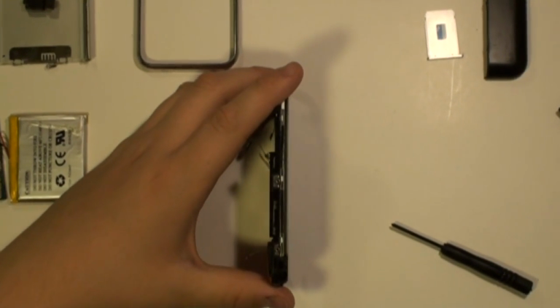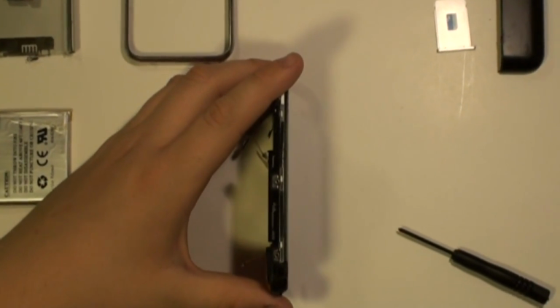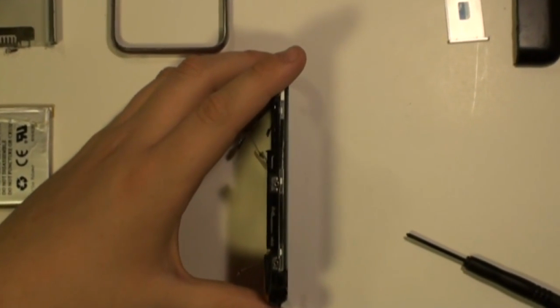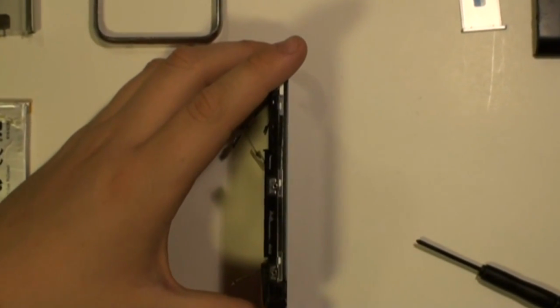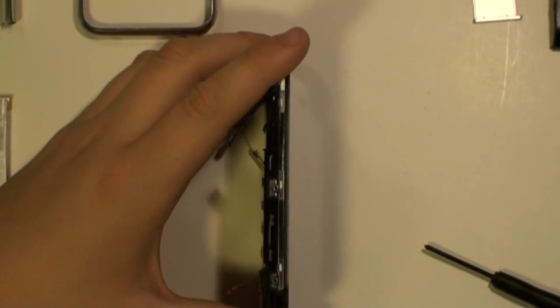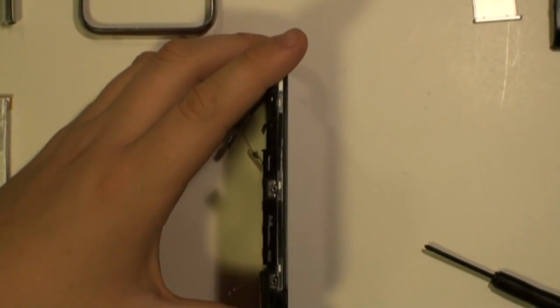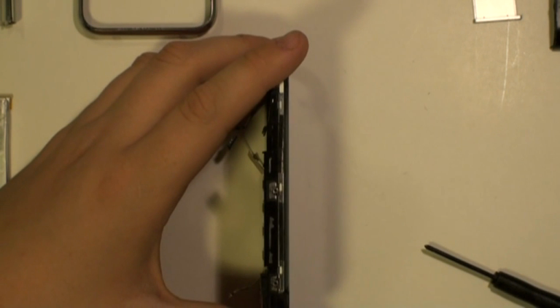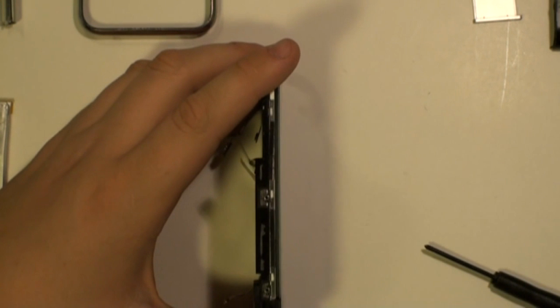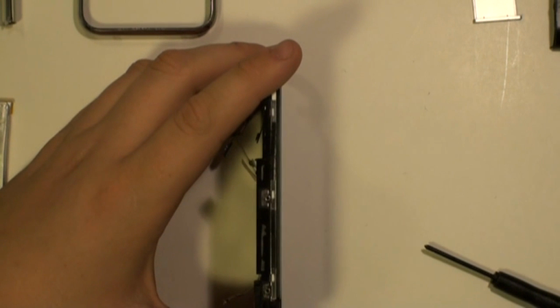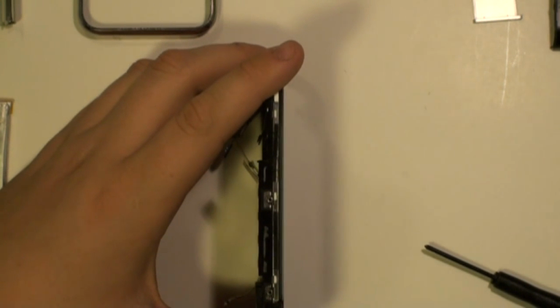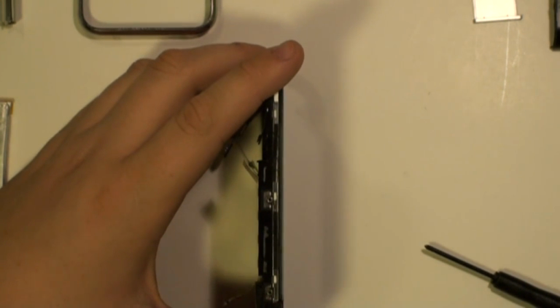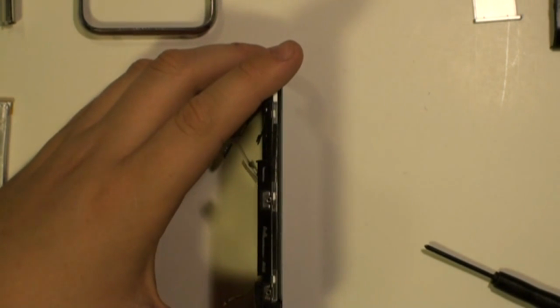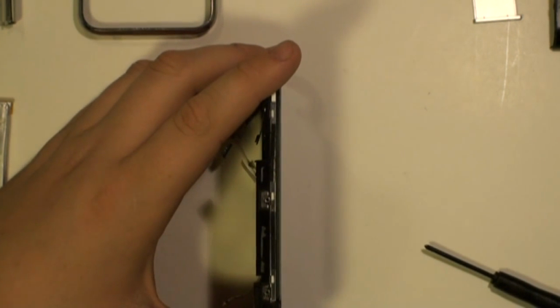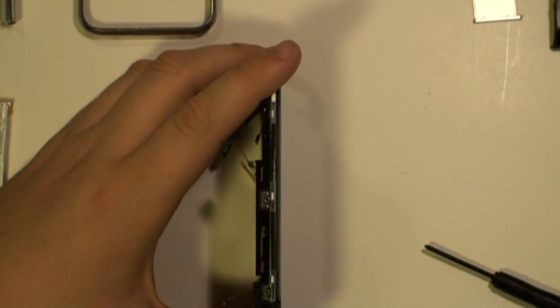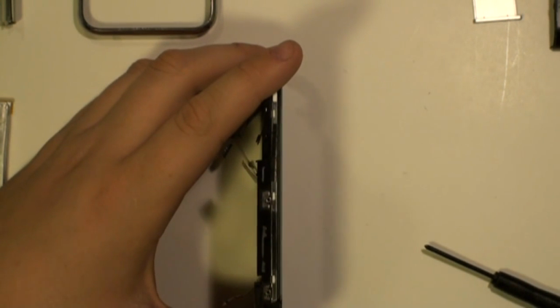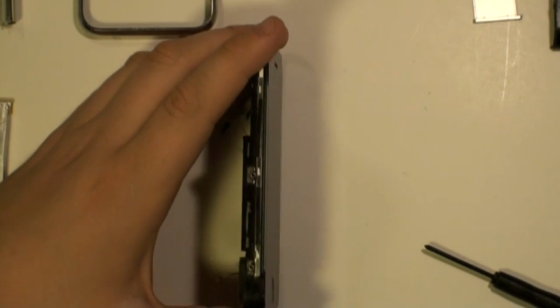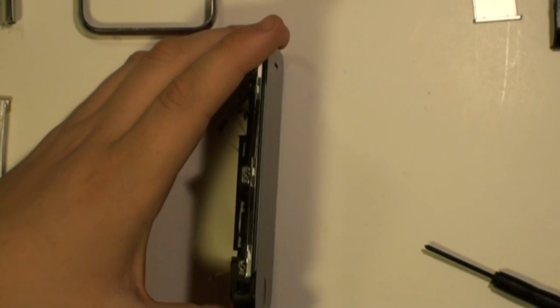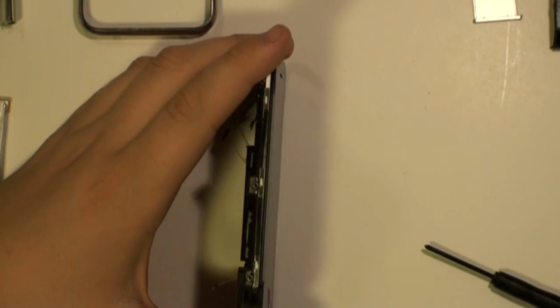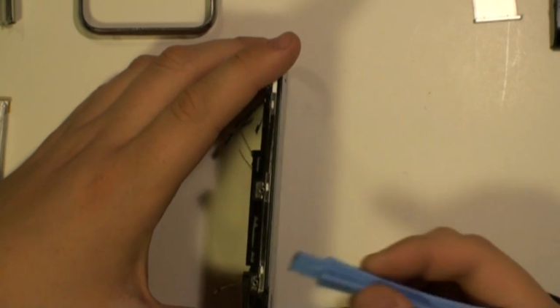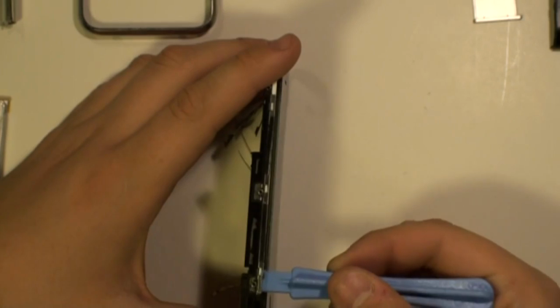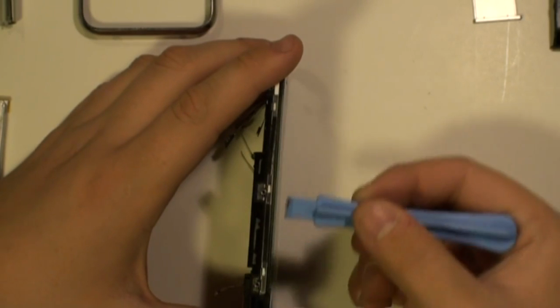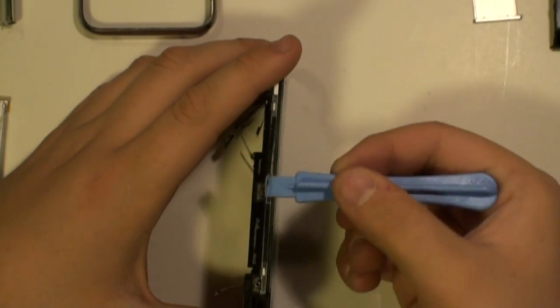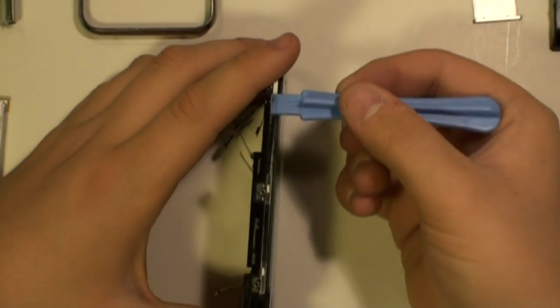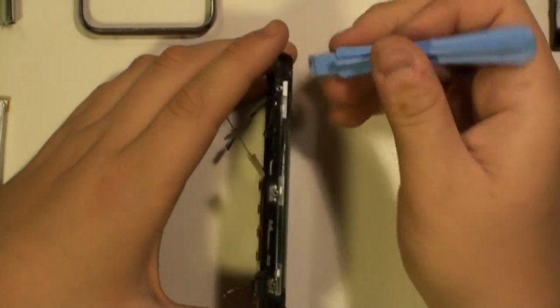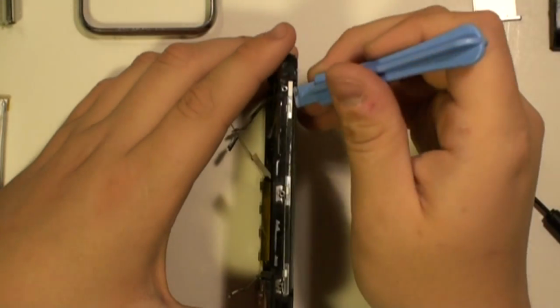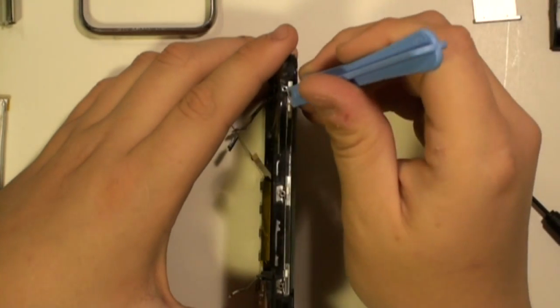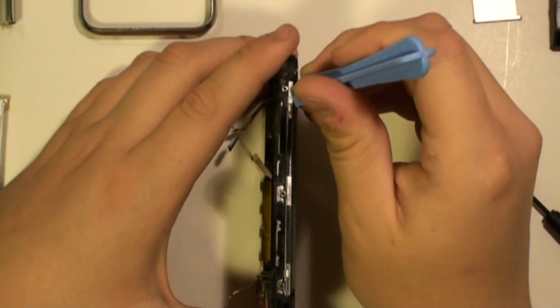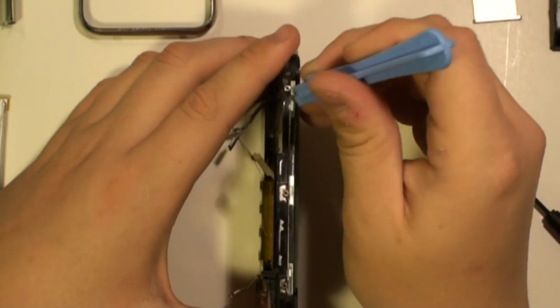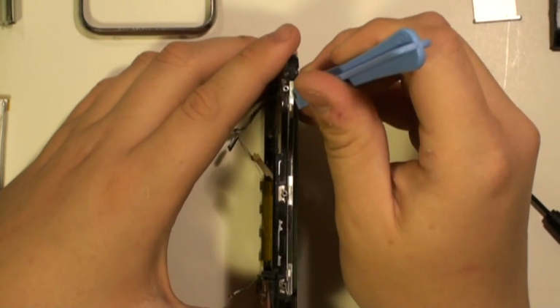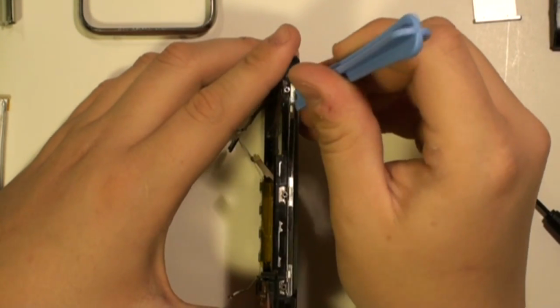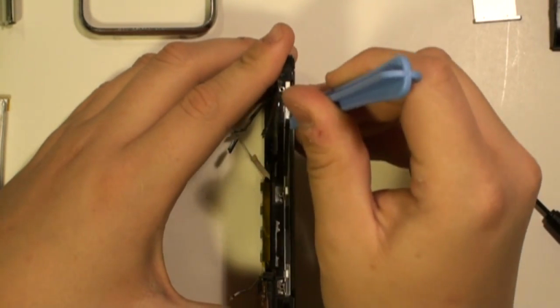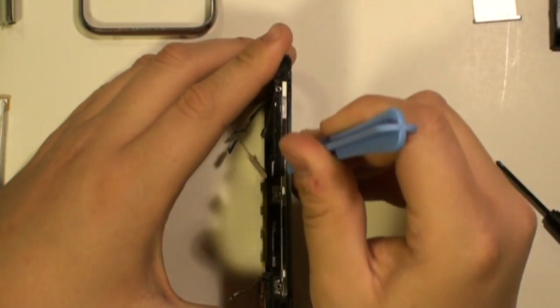Next, we need to remove the screen panel from the rest of the phone. As you can see on the side, there are several clips. These clips need to be released. You can do this using the safe pry tool.